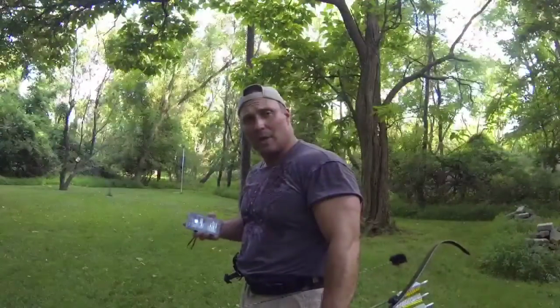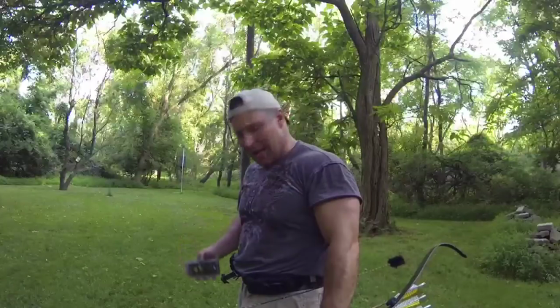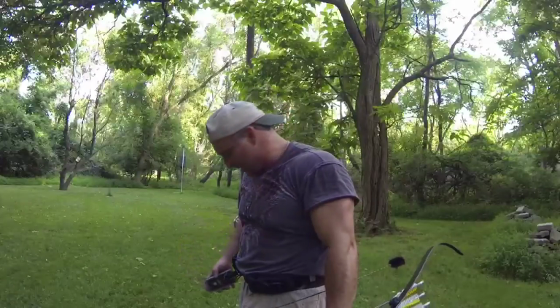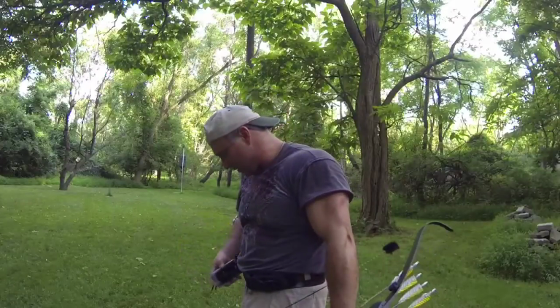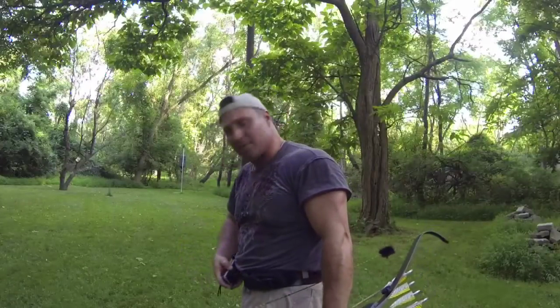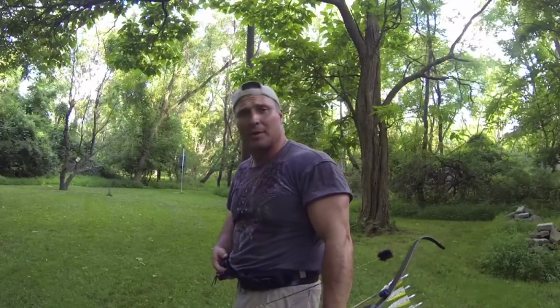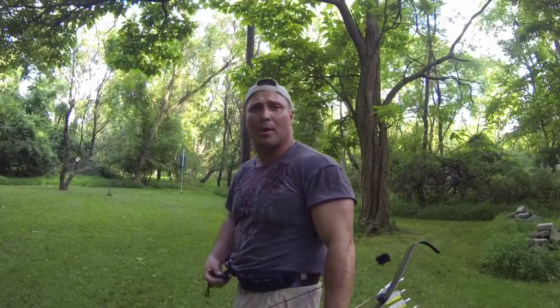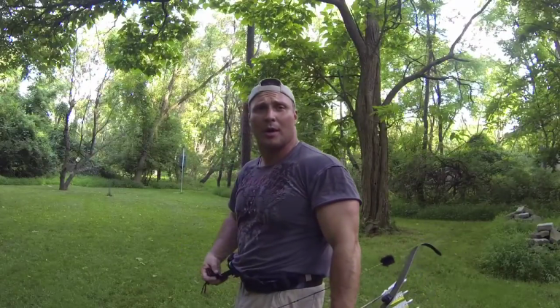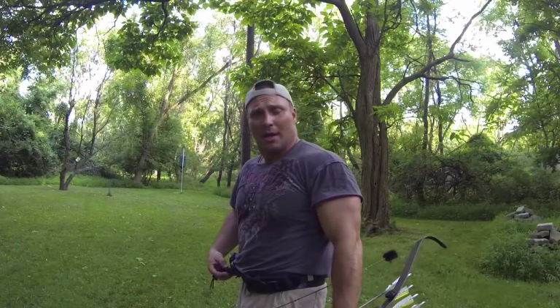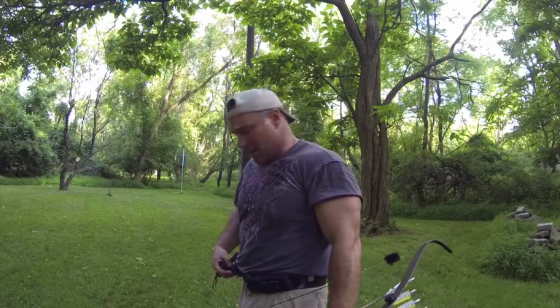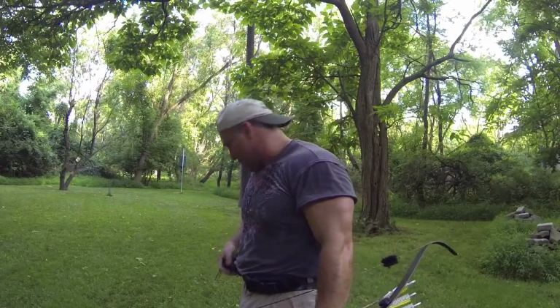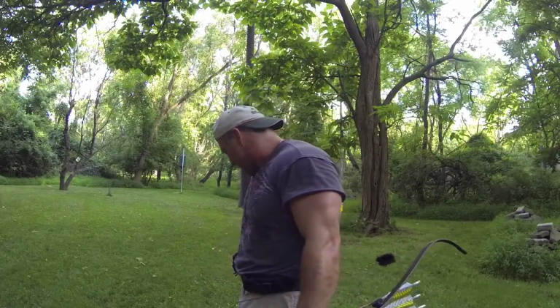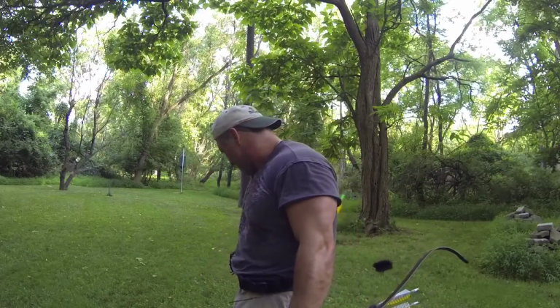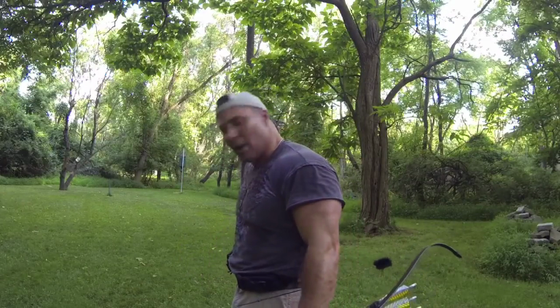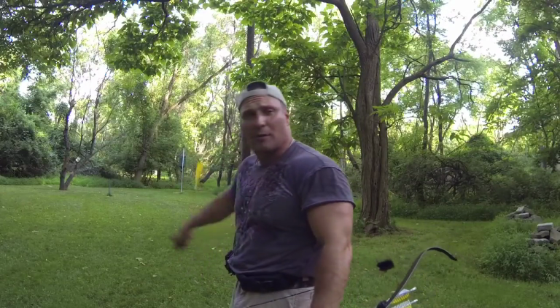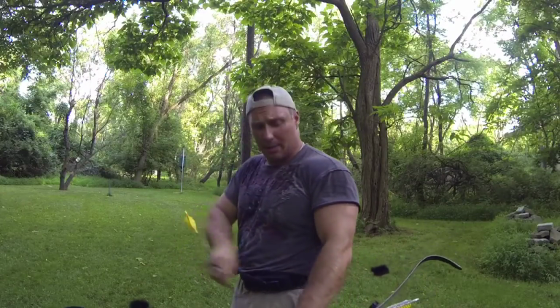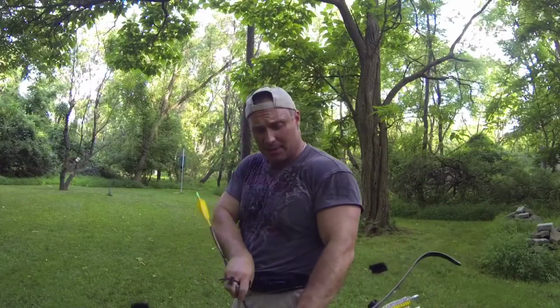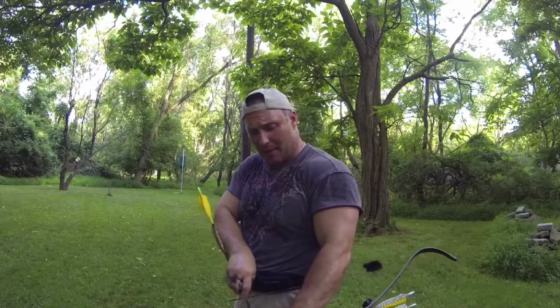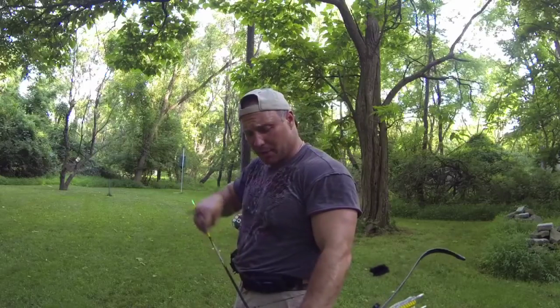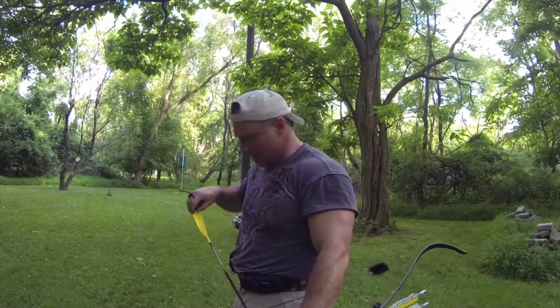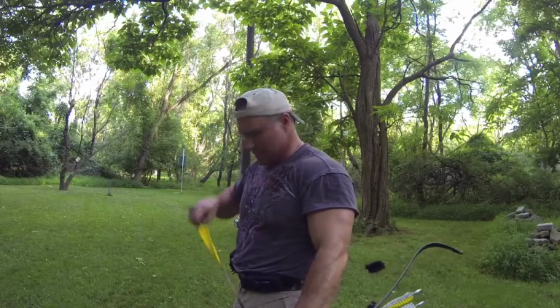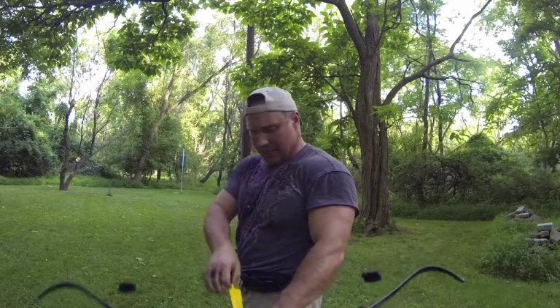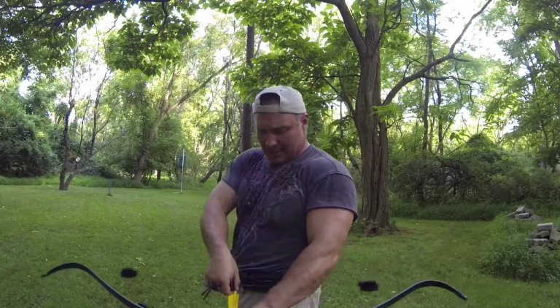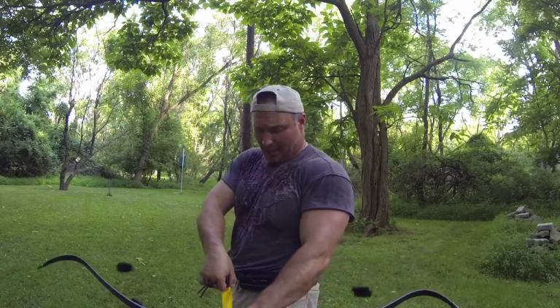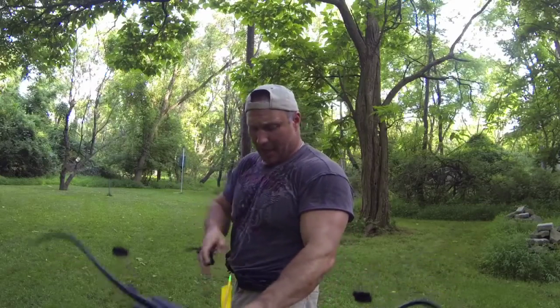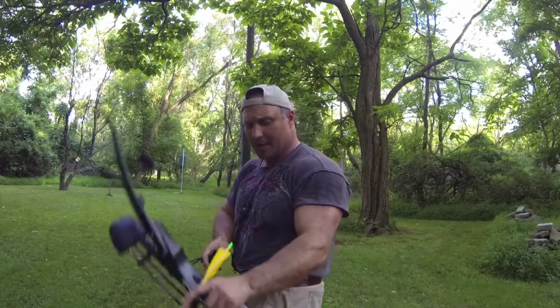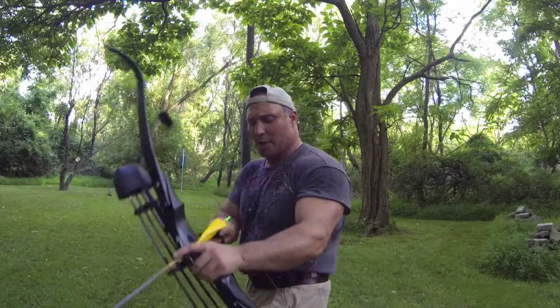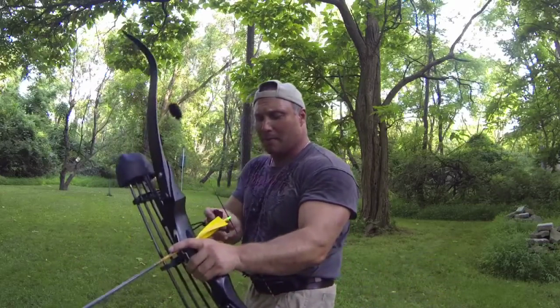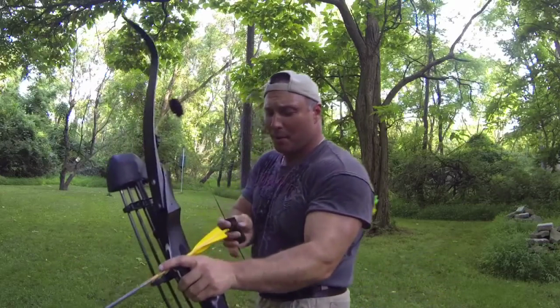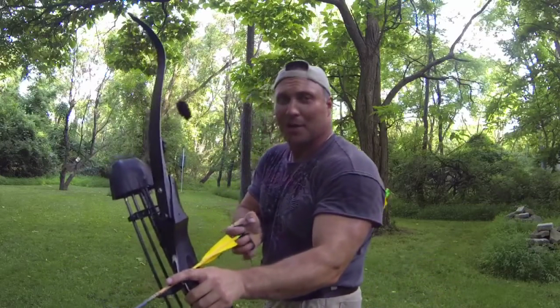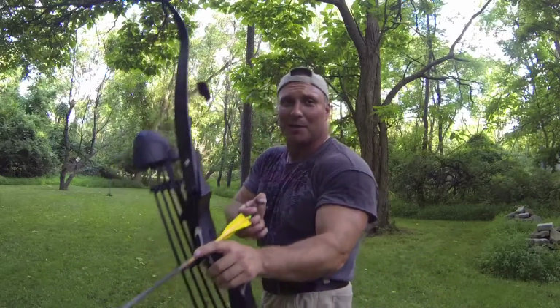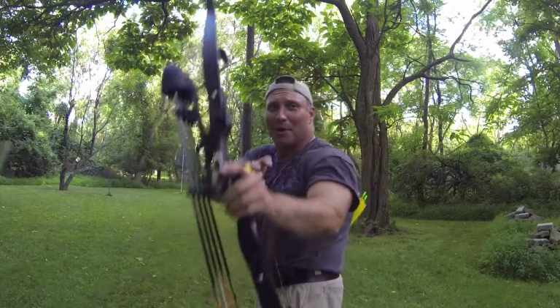Again, just messing around with the GoPro — gonna be shooting right over the camera this time, up close. See how bad I drop my bow arm, which I know I do.